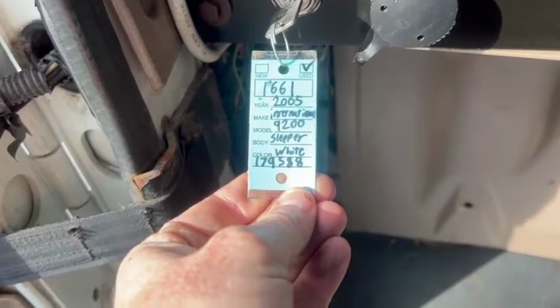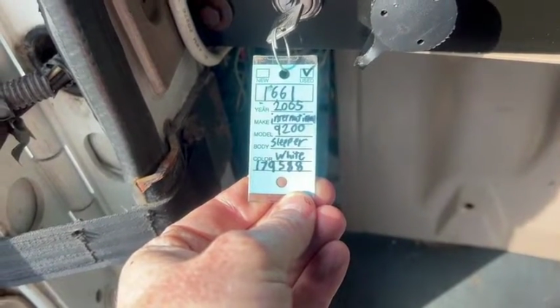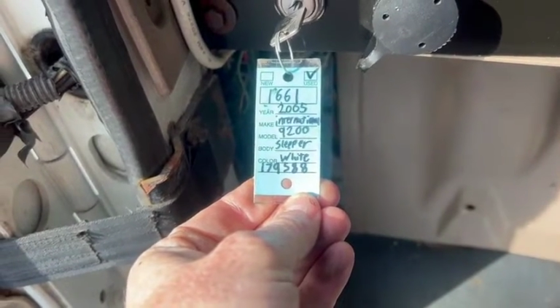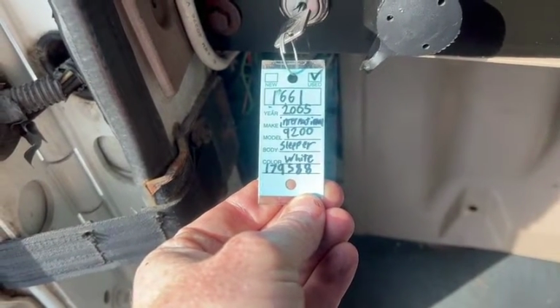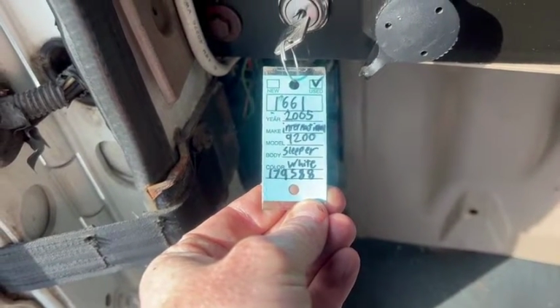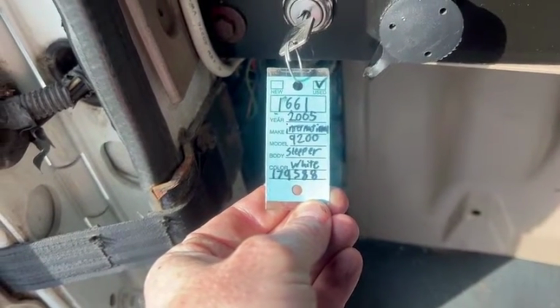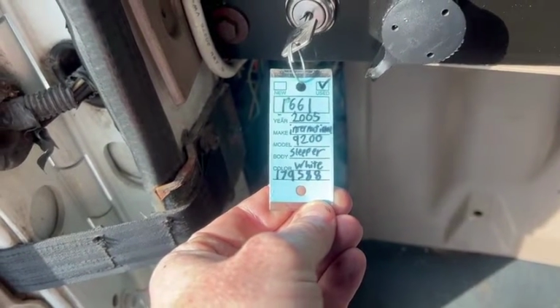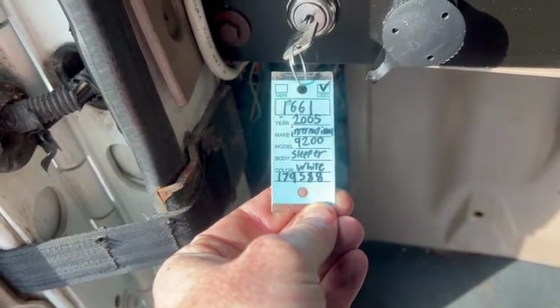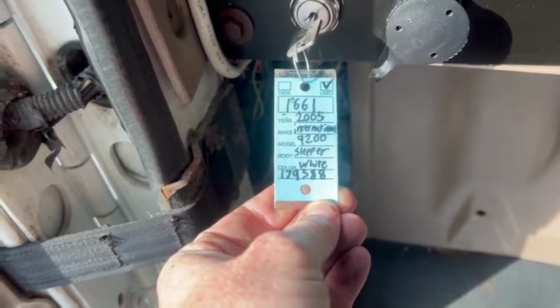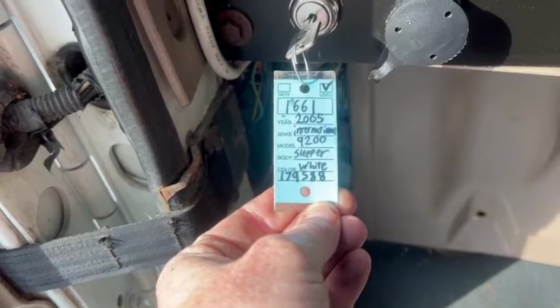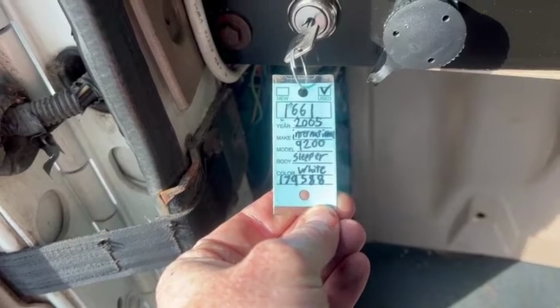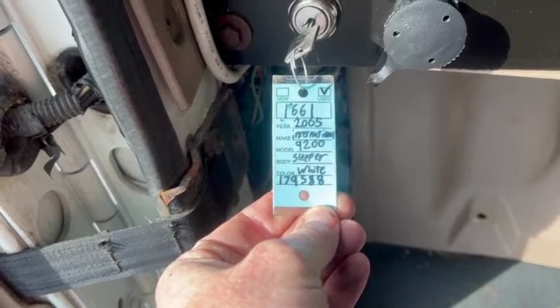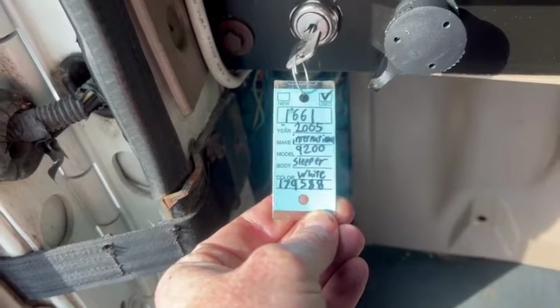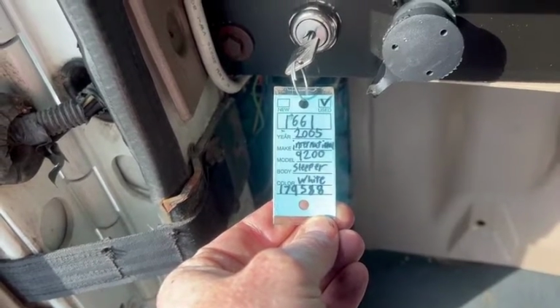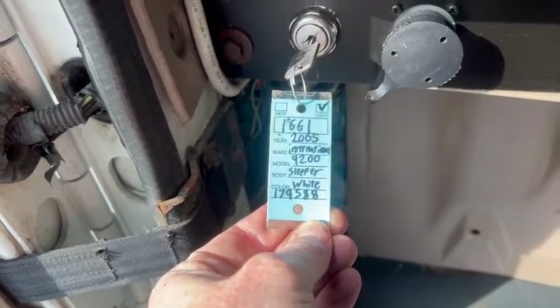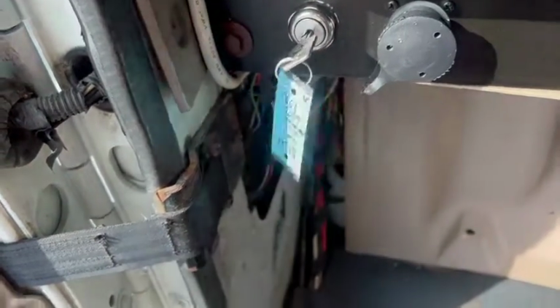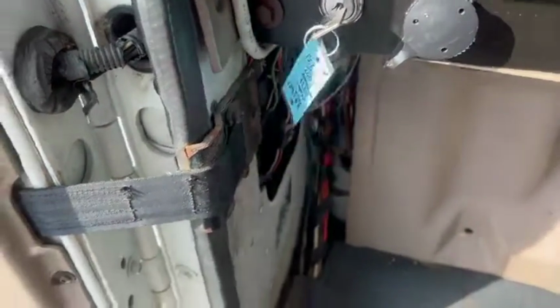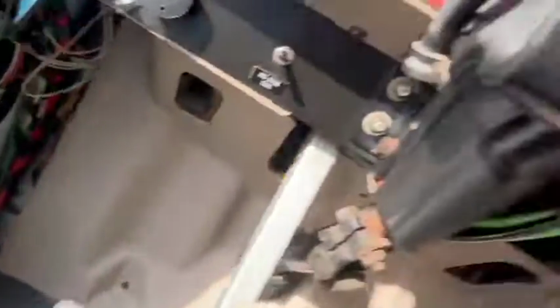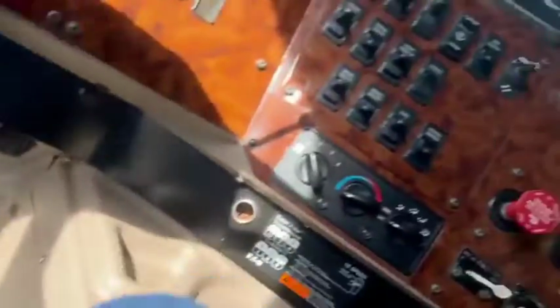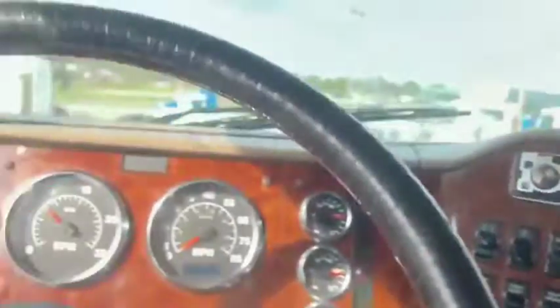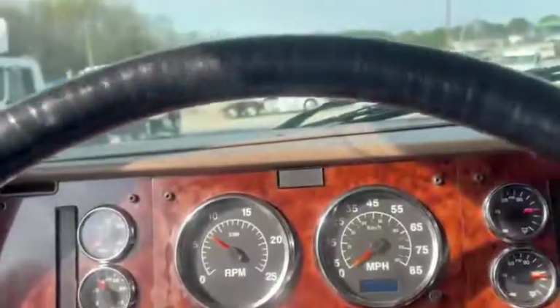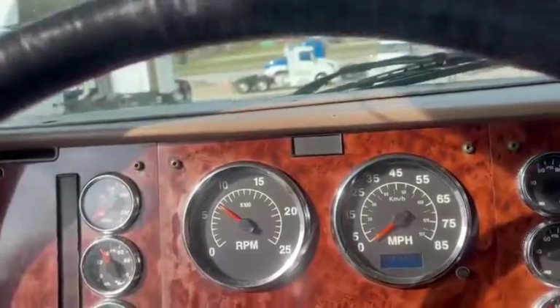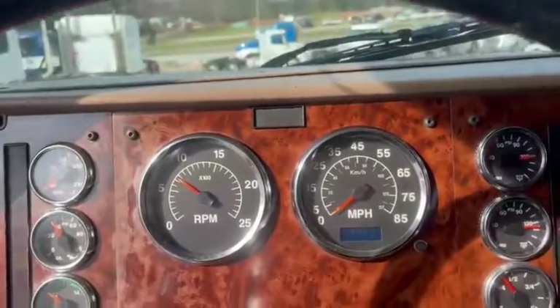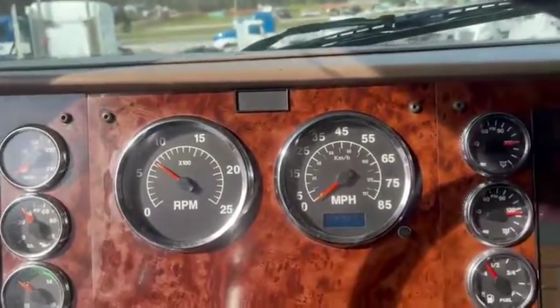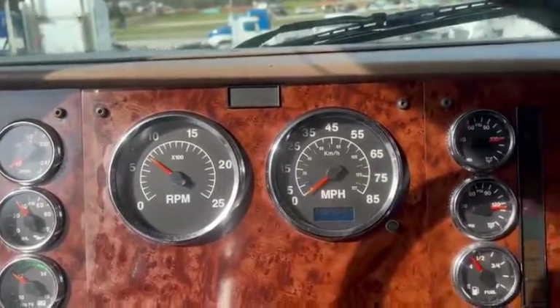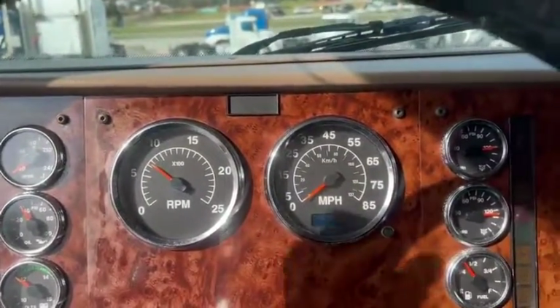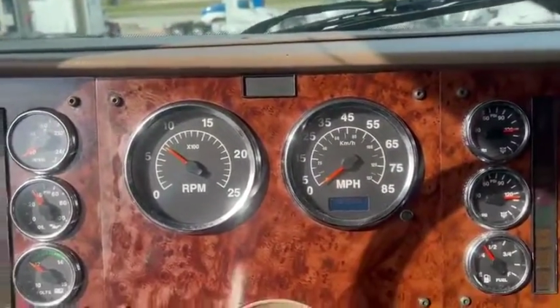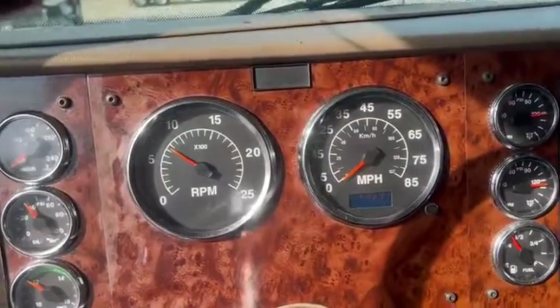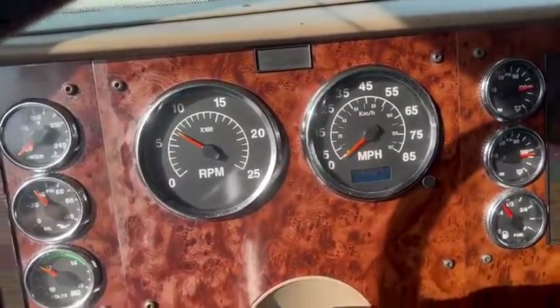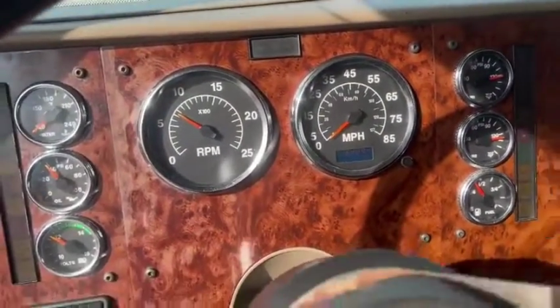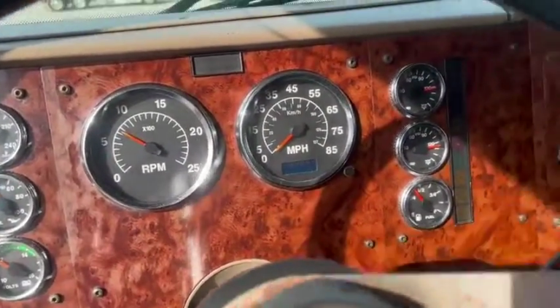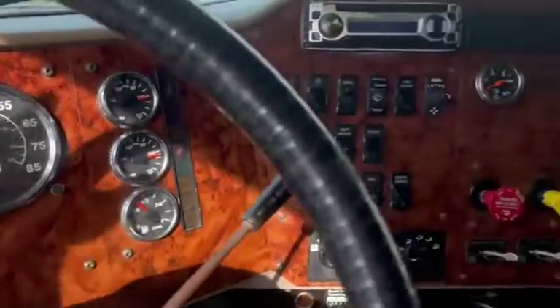Hey guys, today's March 15th. We're doing a video of a 2005 International 9200. It's got 1,116,409 miles on it, Cummins ISX.